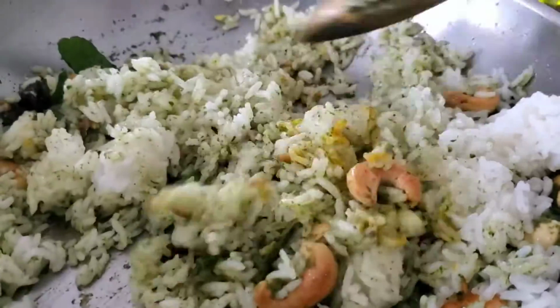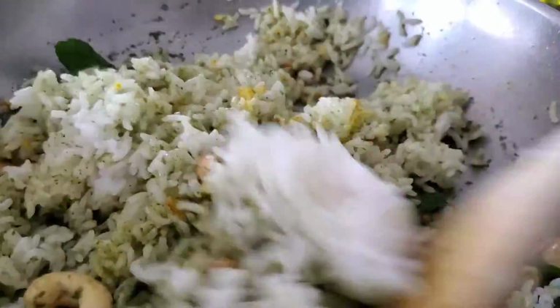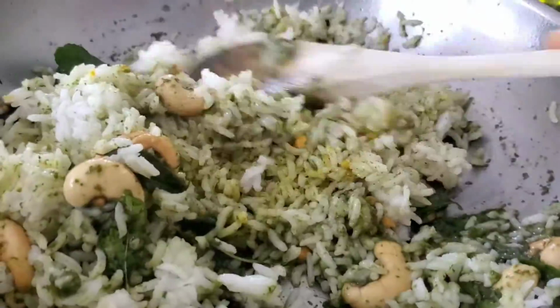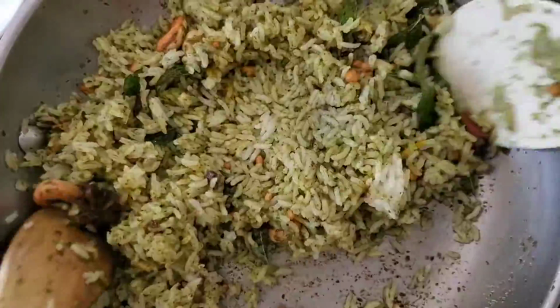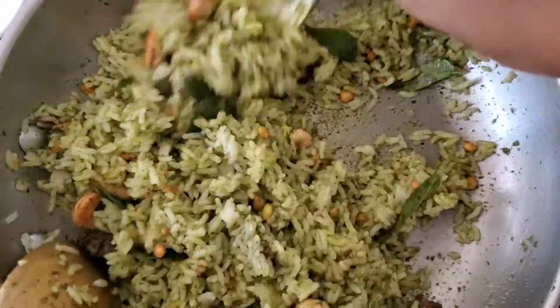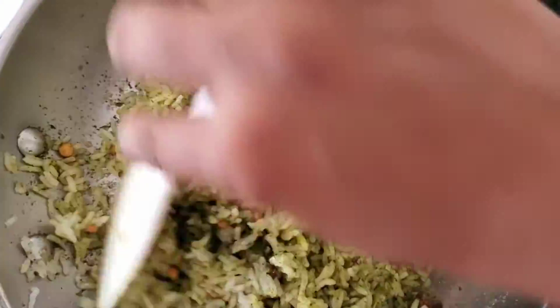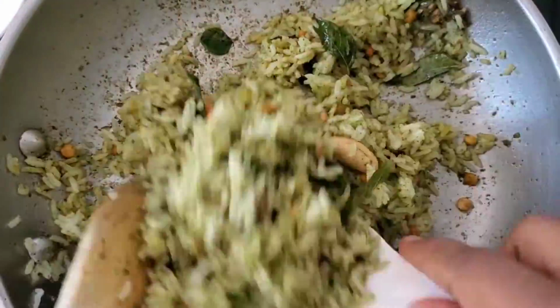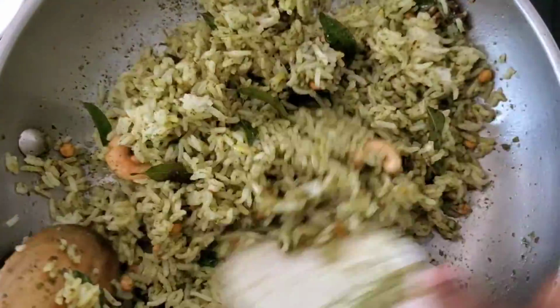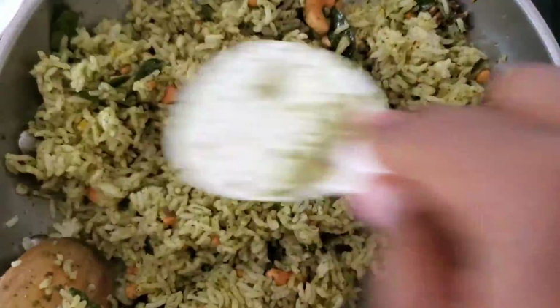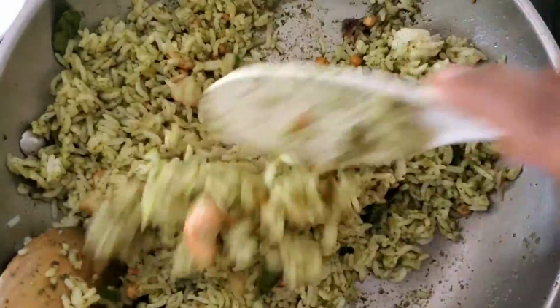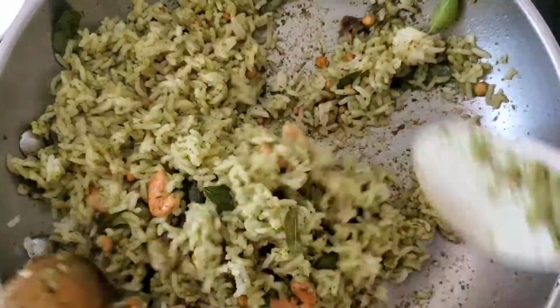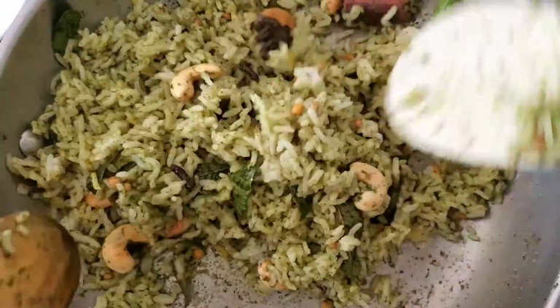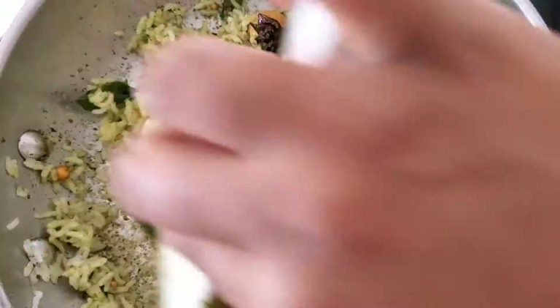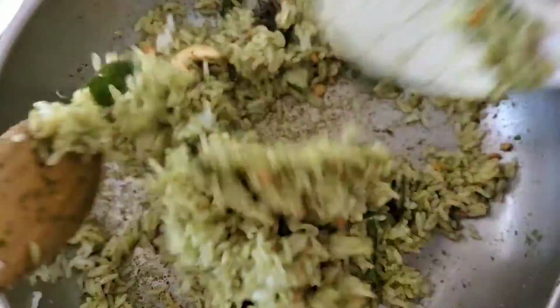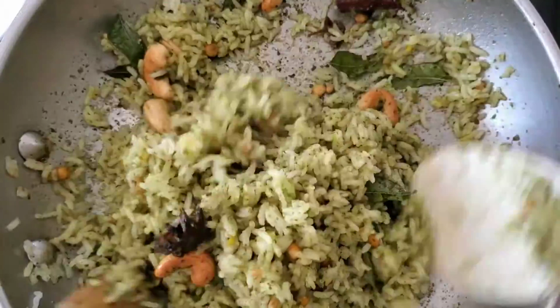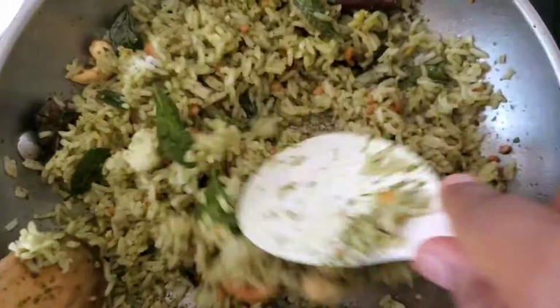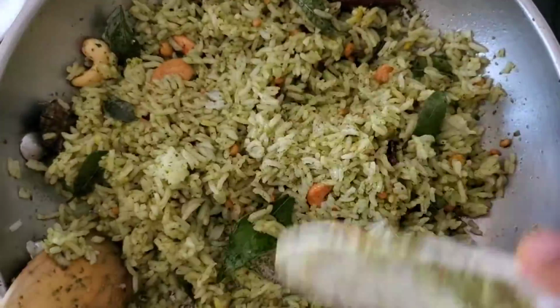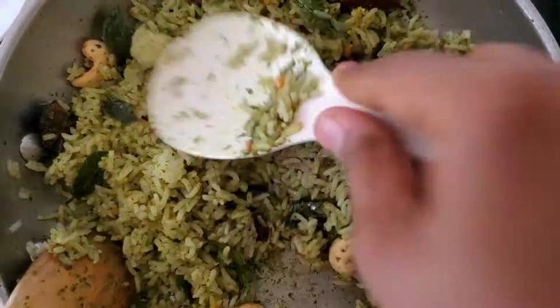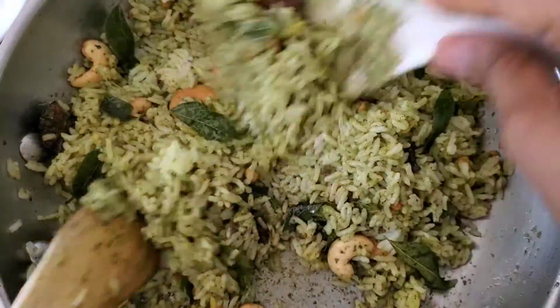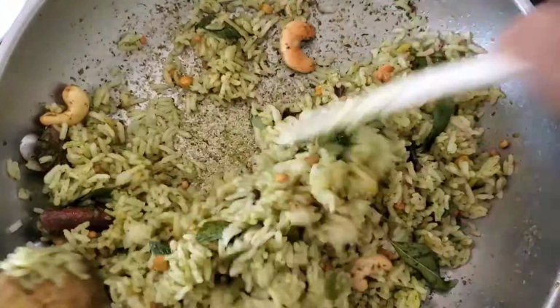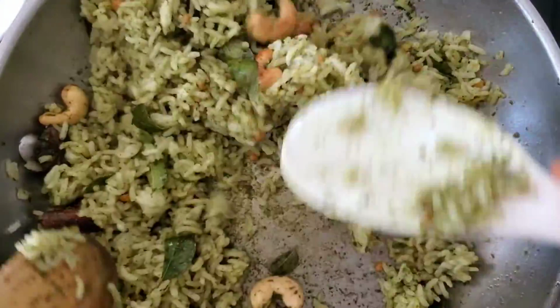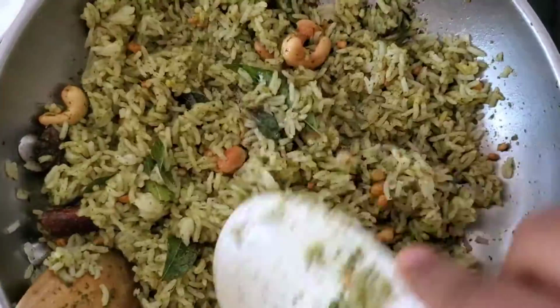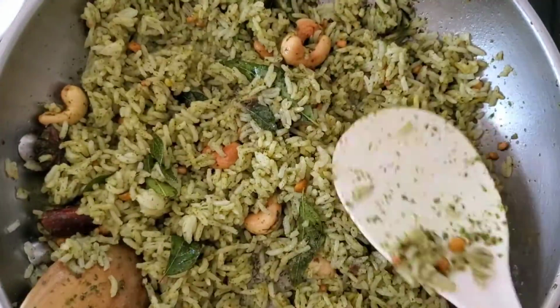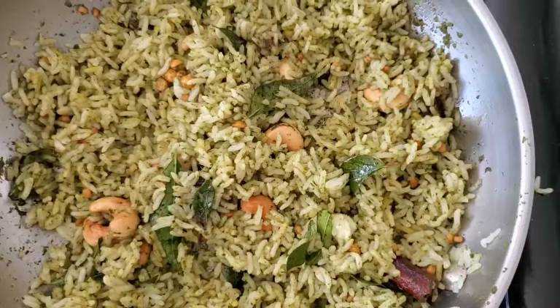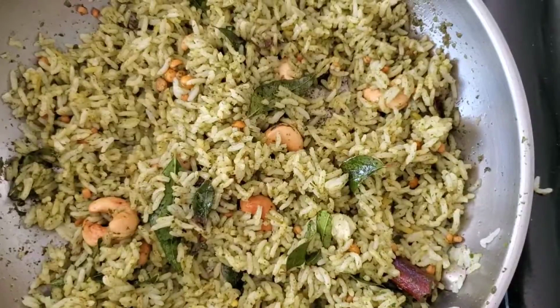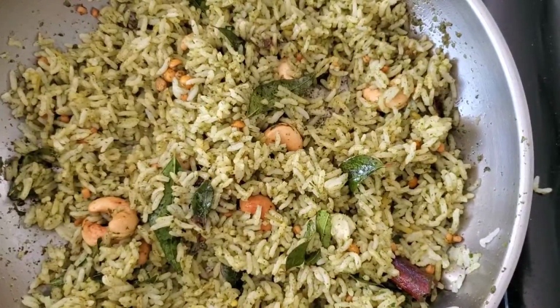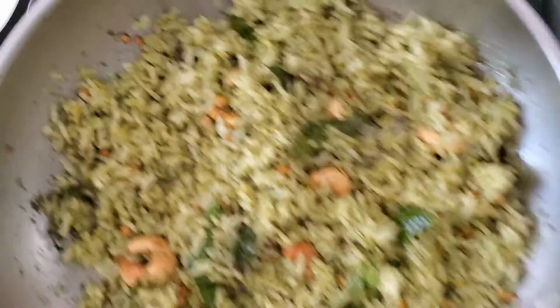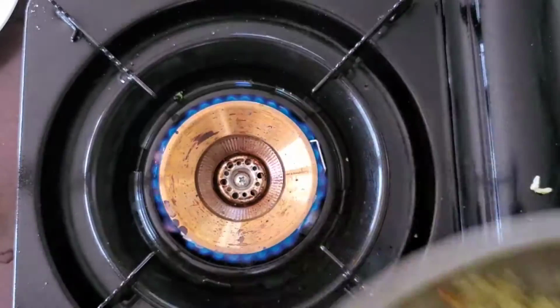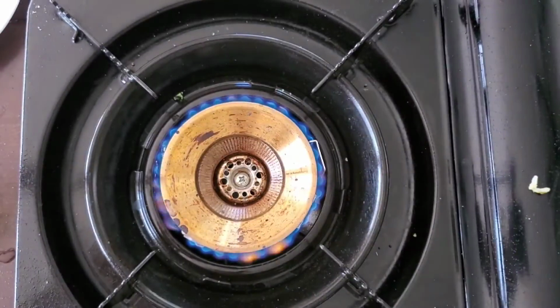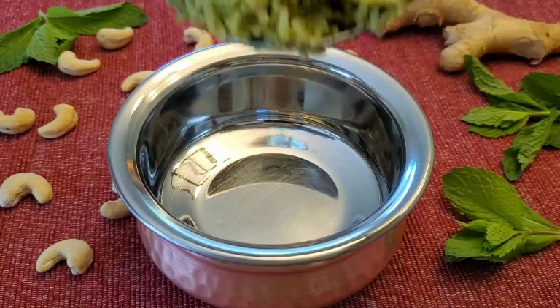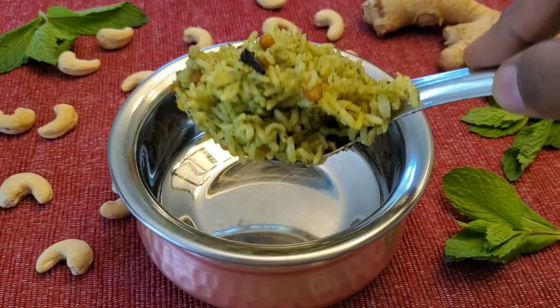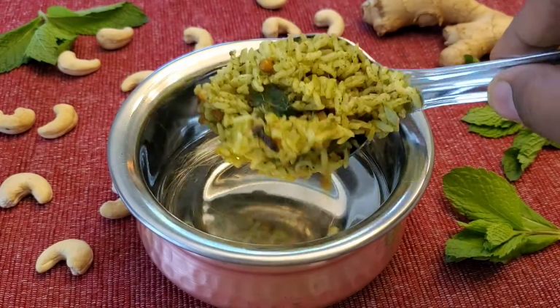Mix well until the mint paste coats perfectly to the rice — and that's it! Our aromatic mint rice is ready. I hope you like this recipe. Please do try it and let me know in the comments.